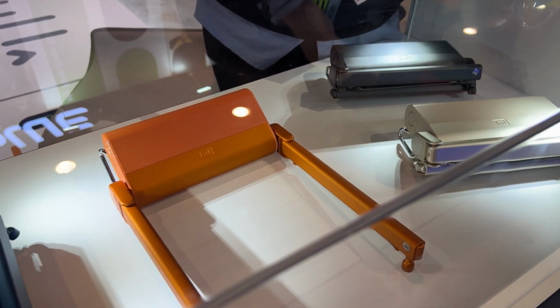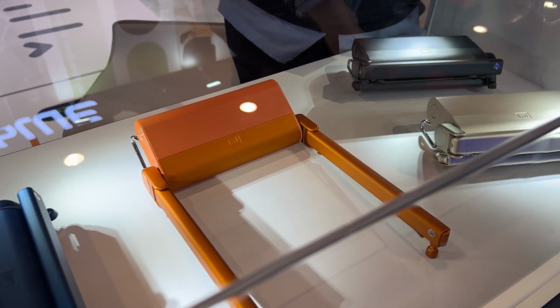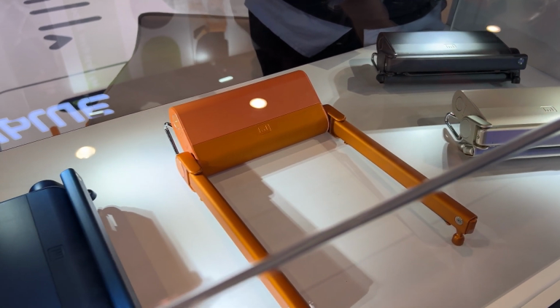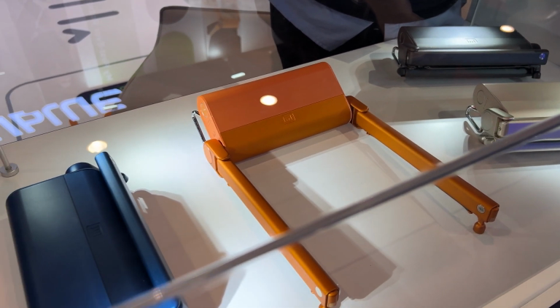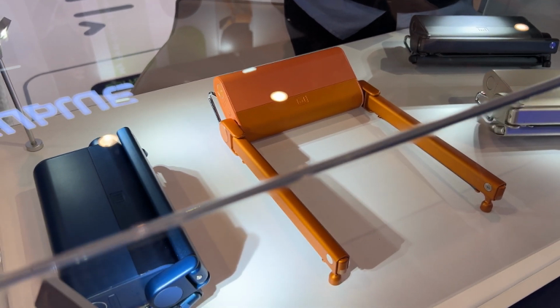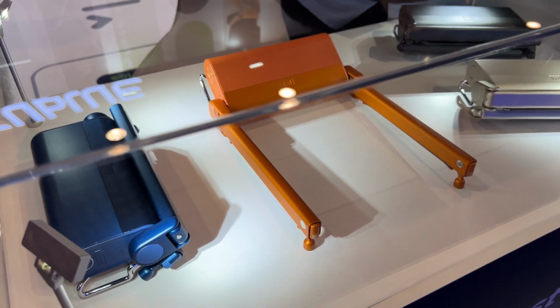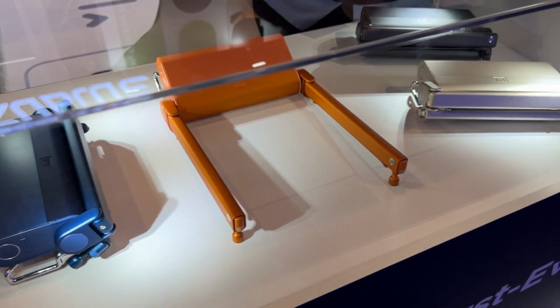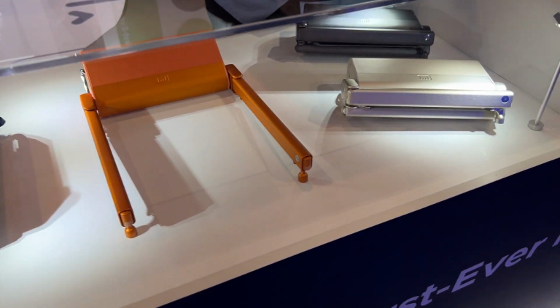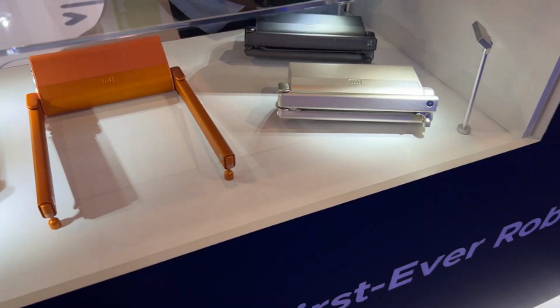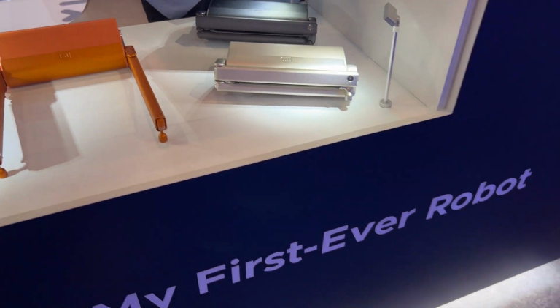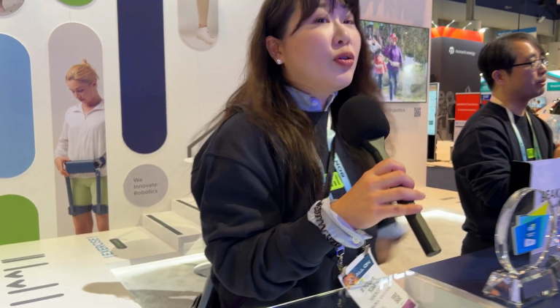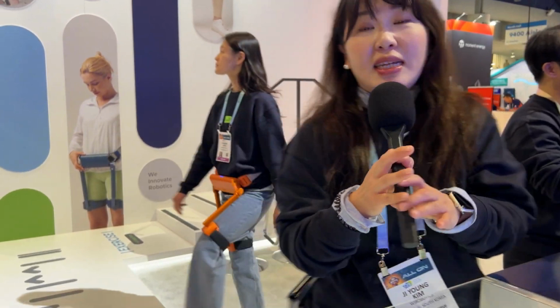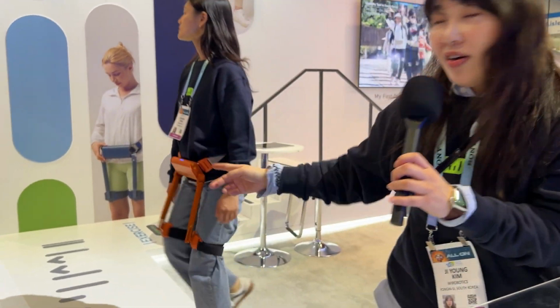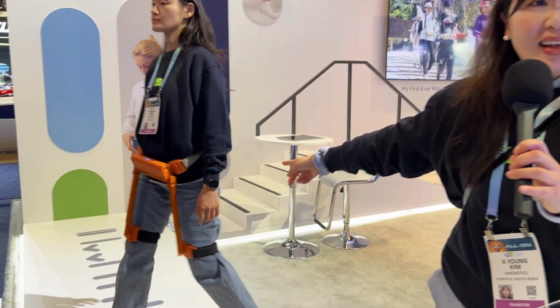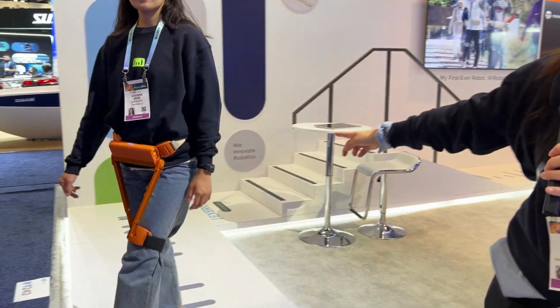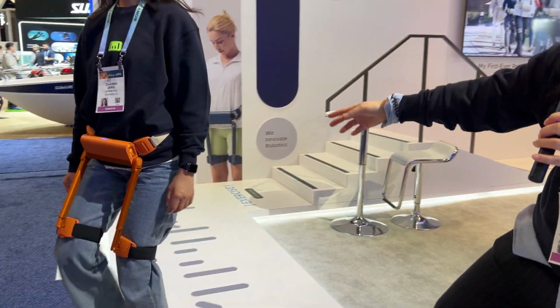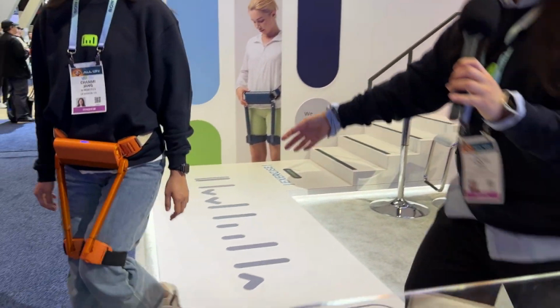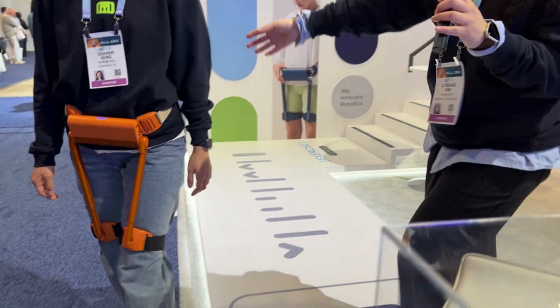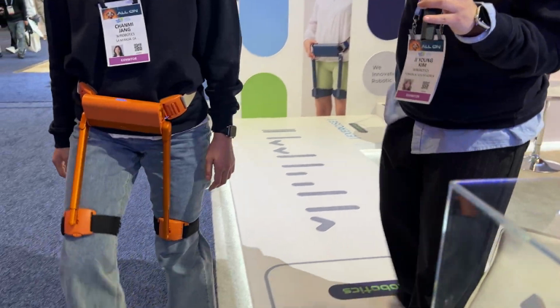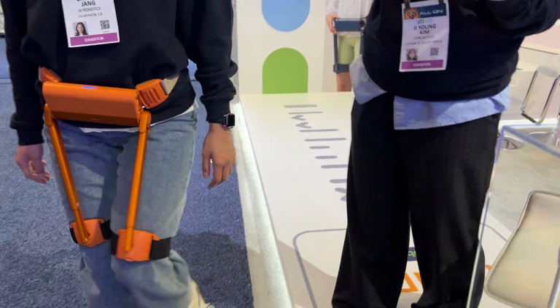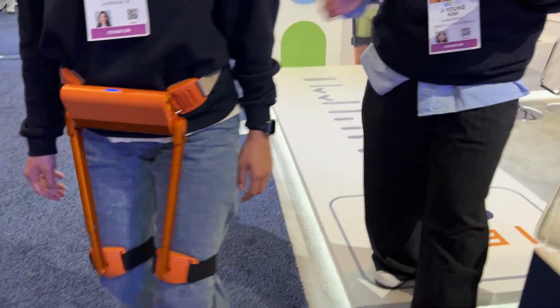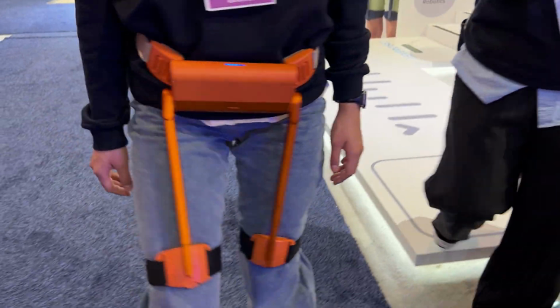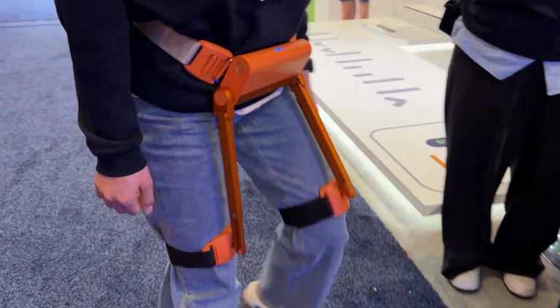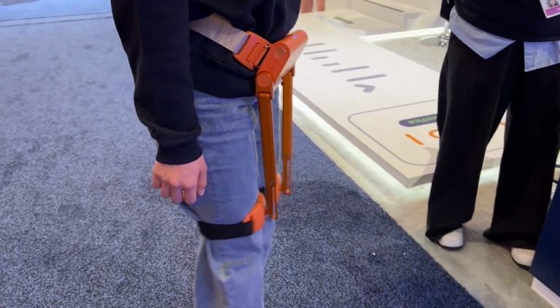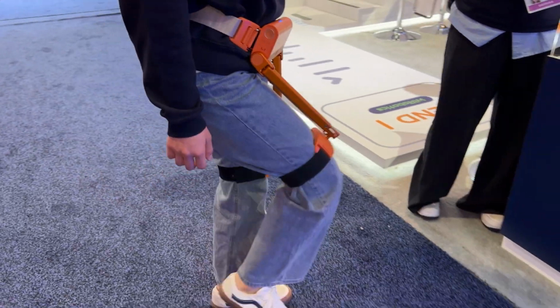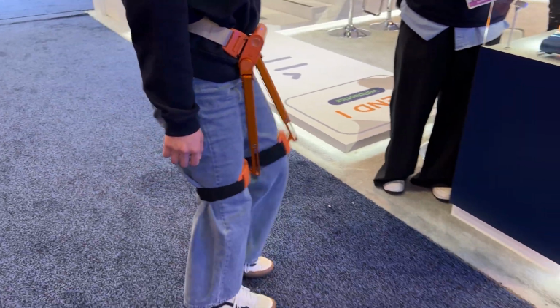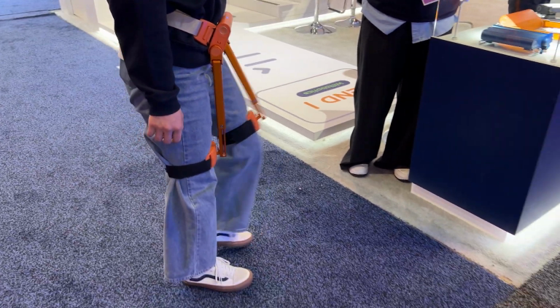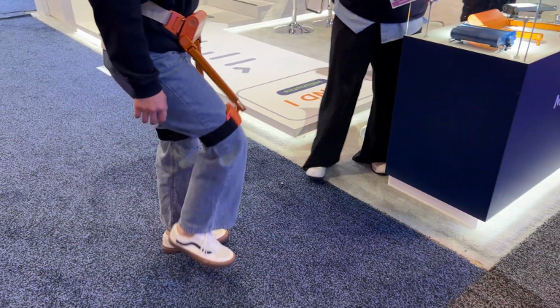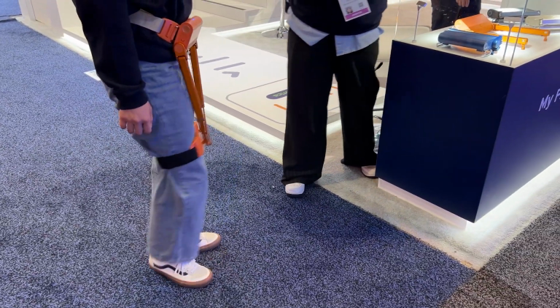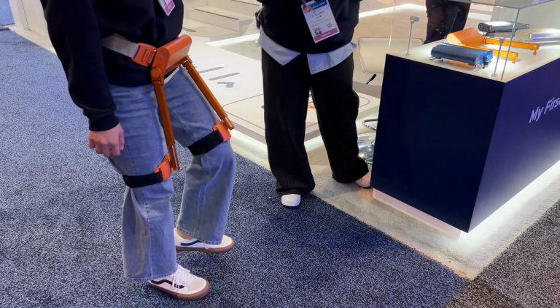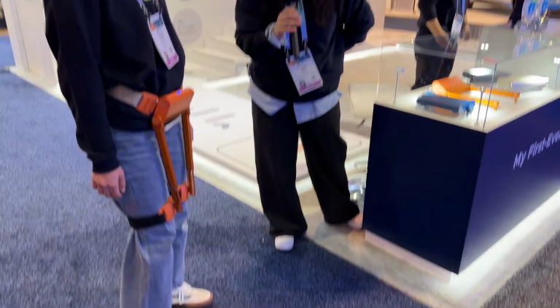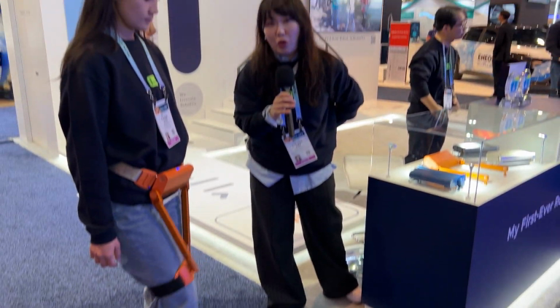If you mix assist and exercise, it can be great interval training. You can see her — now she is working with assist mode.